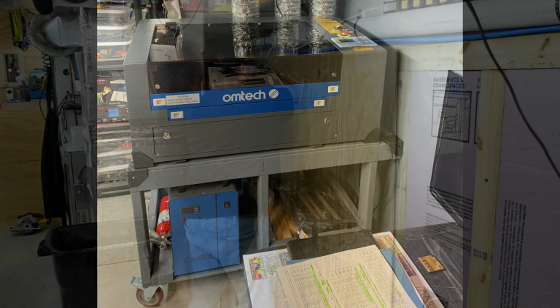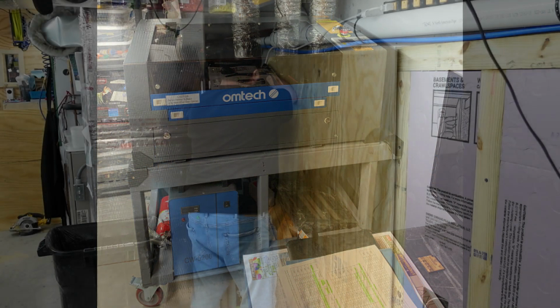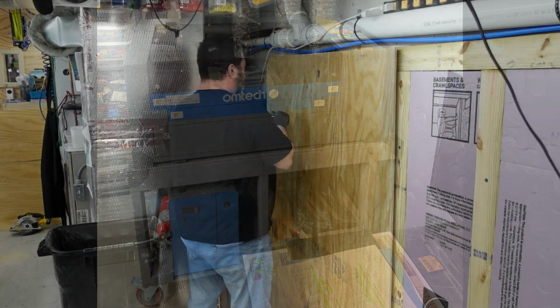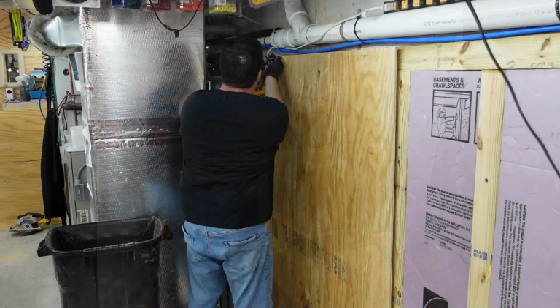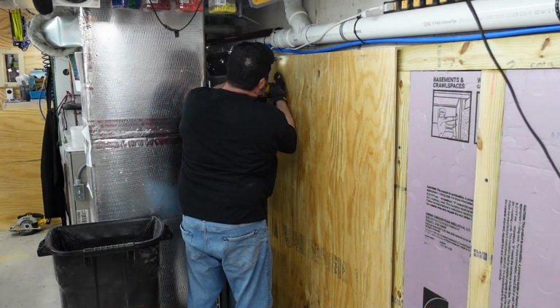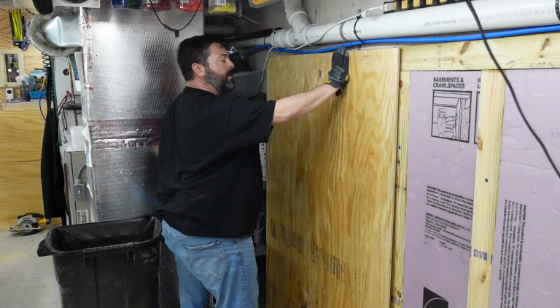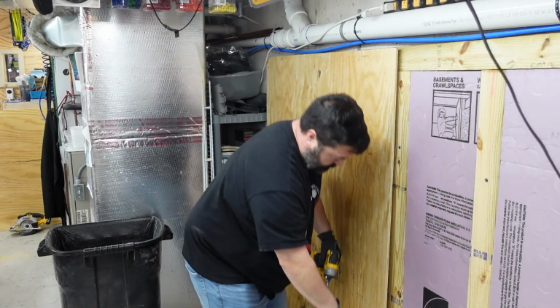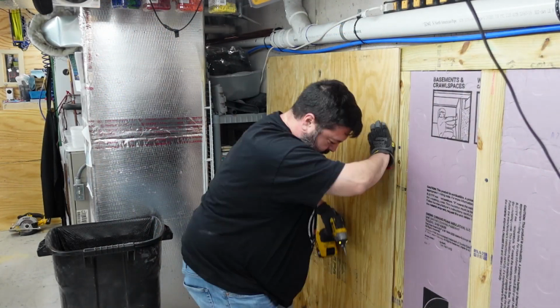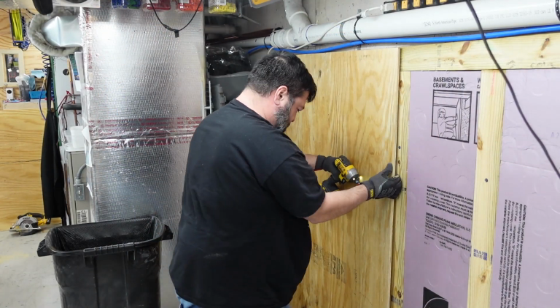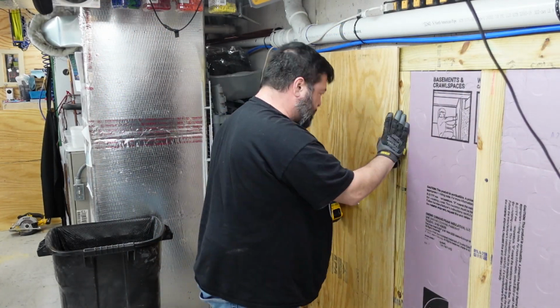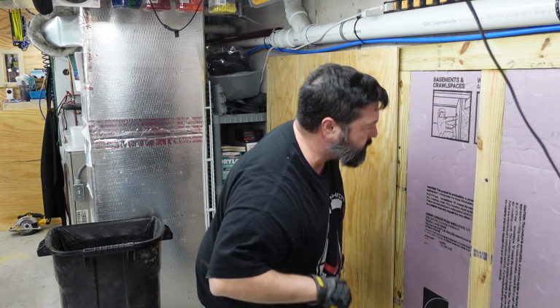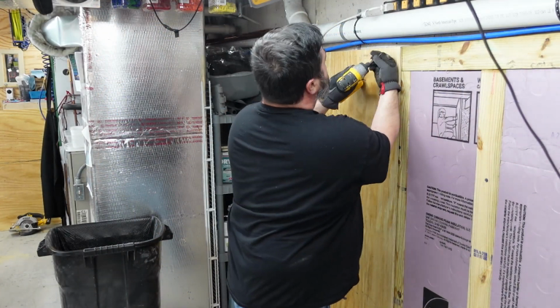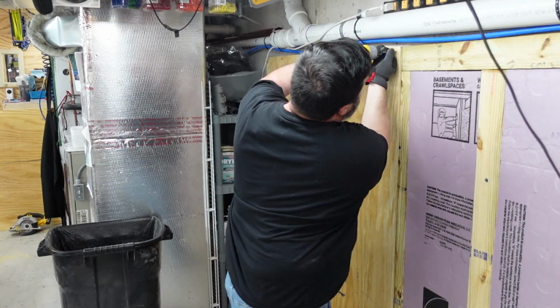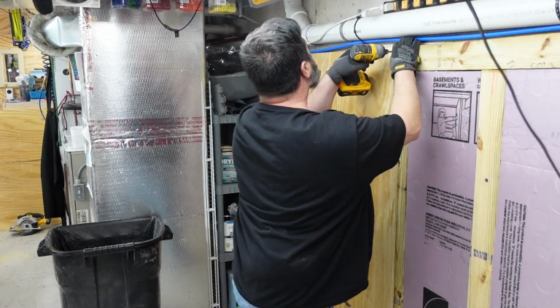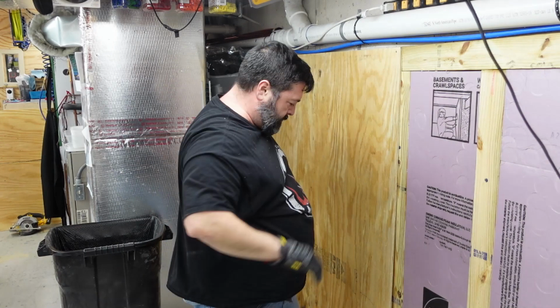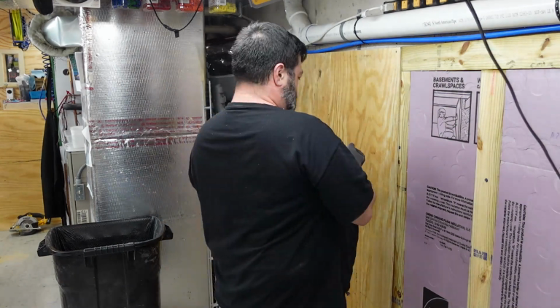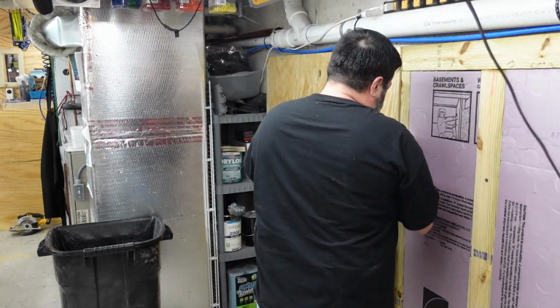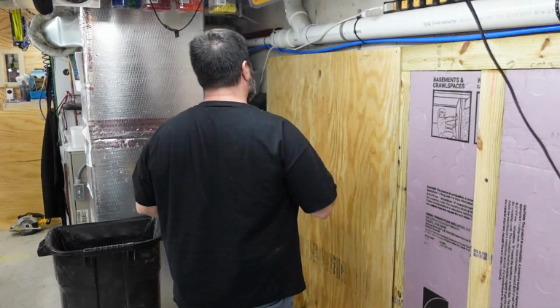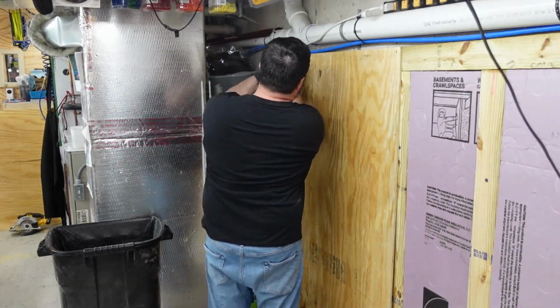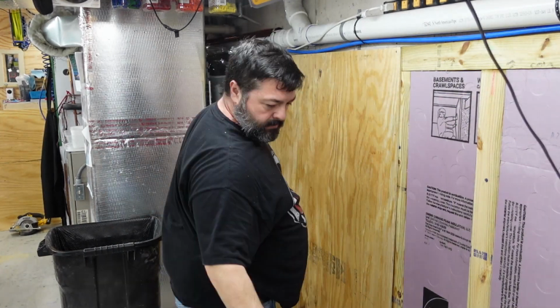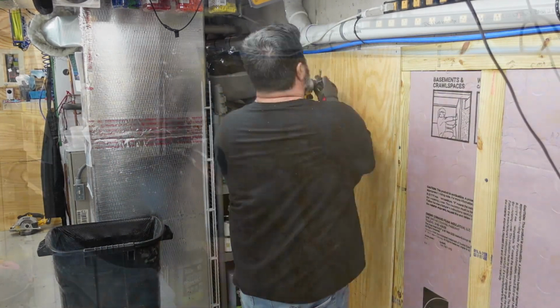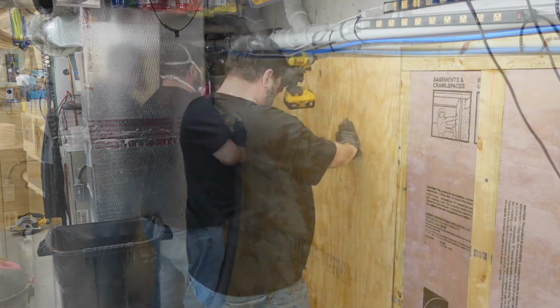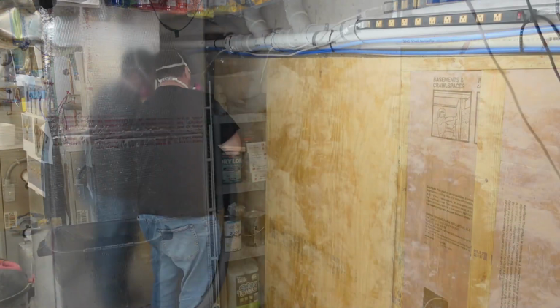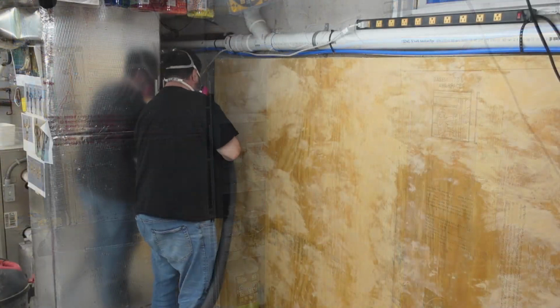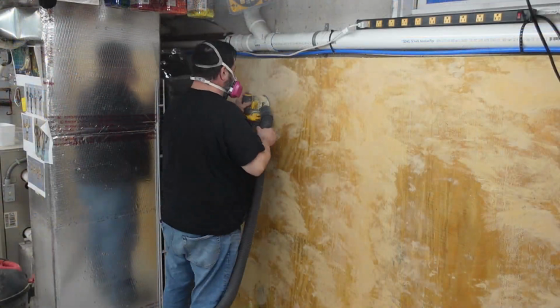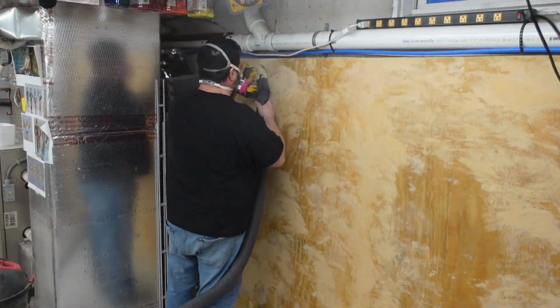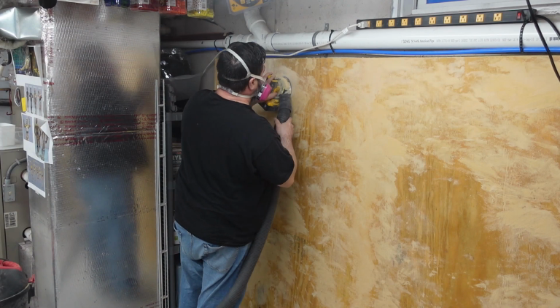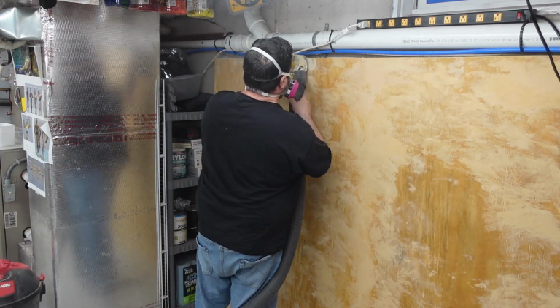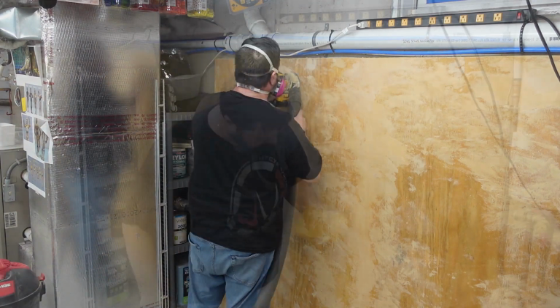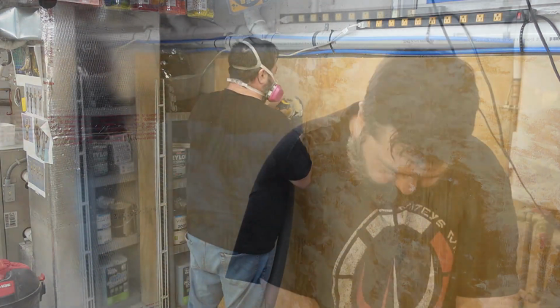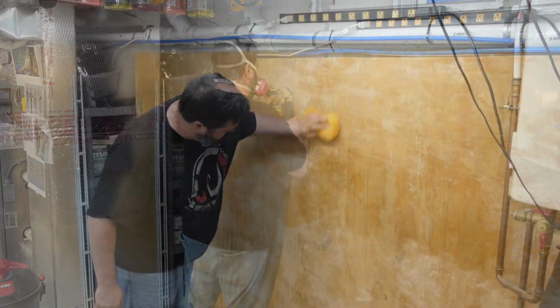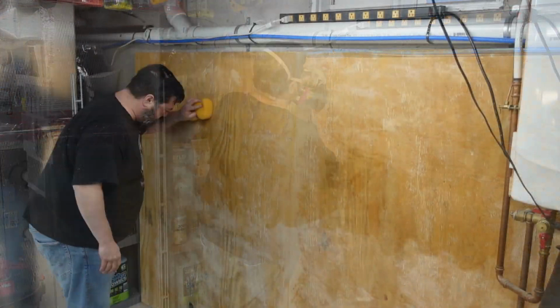First, I had to finish the part of the shop where the laser is going to be. So I insulated it, put some paneling up, and did a little dance.